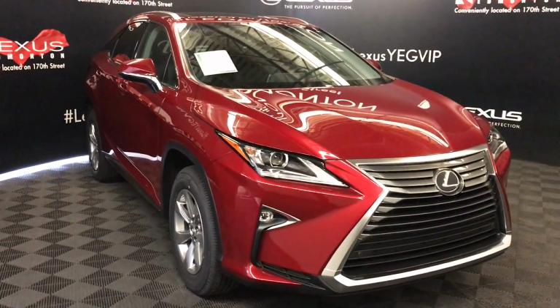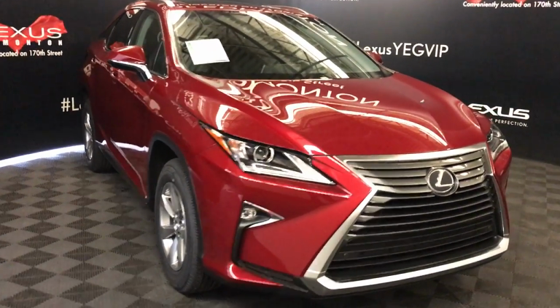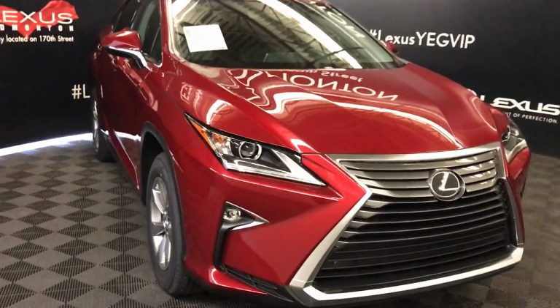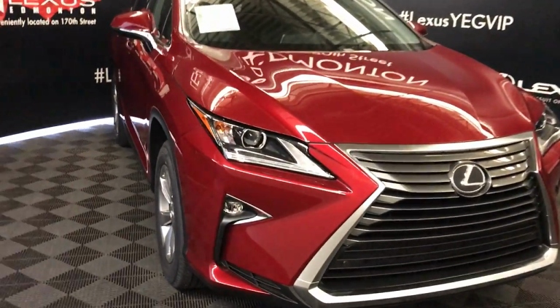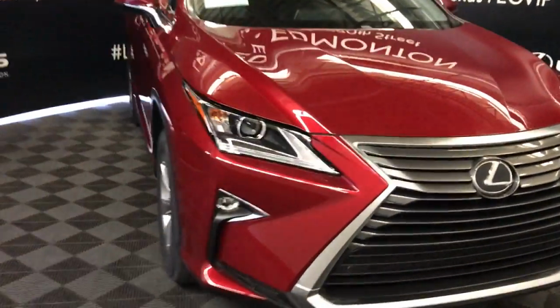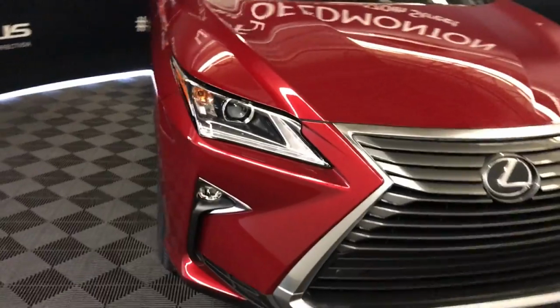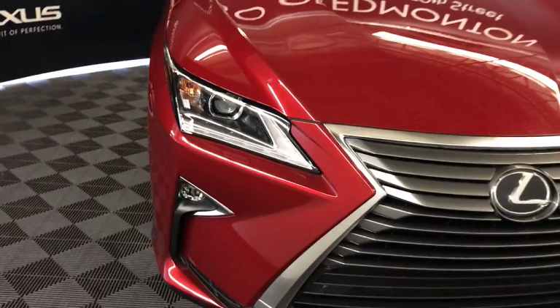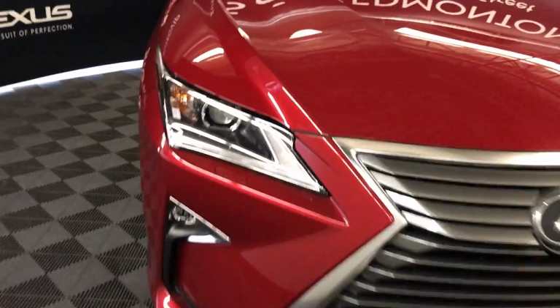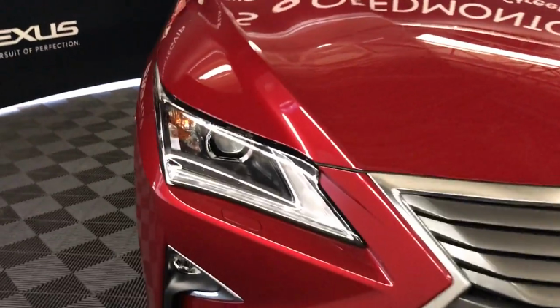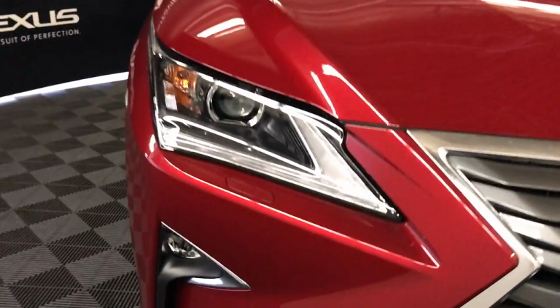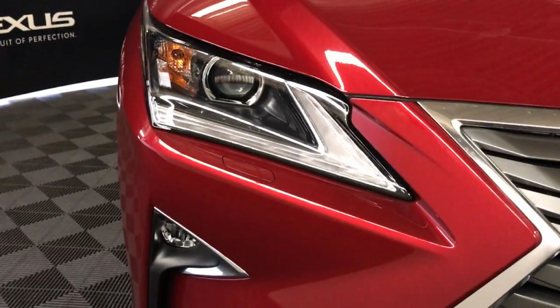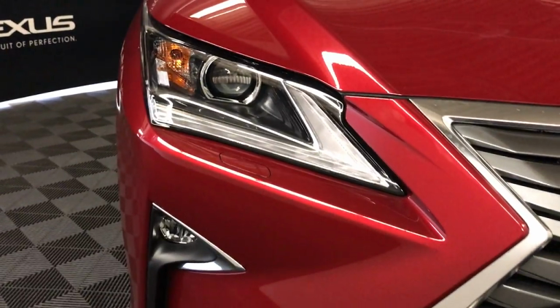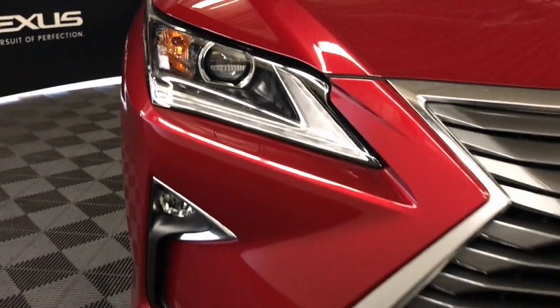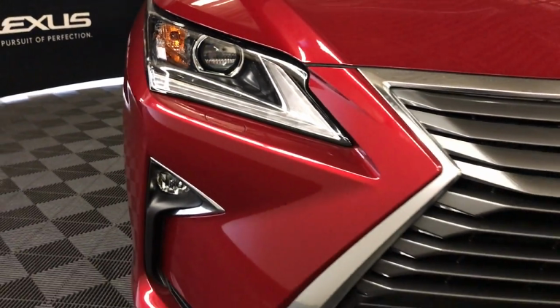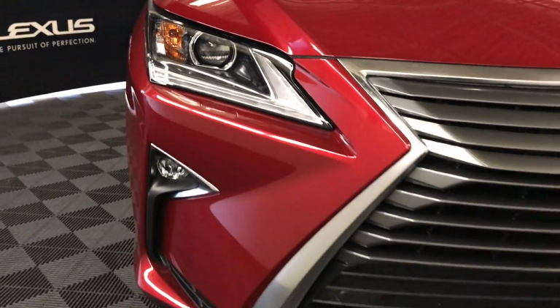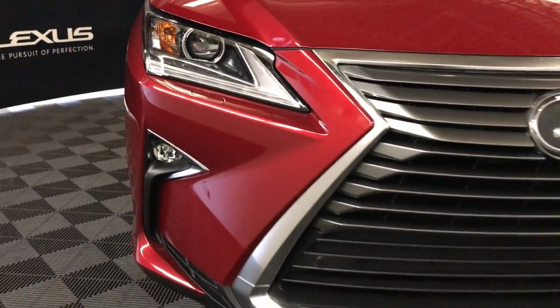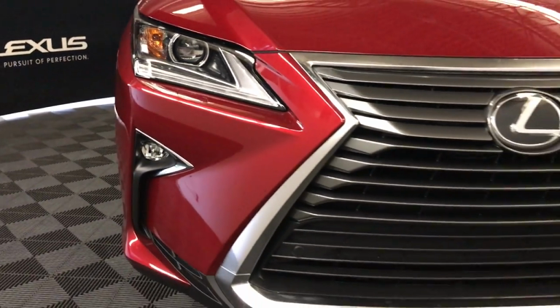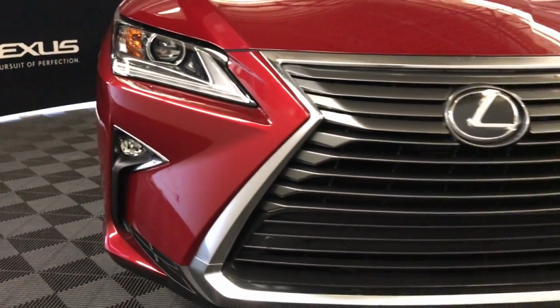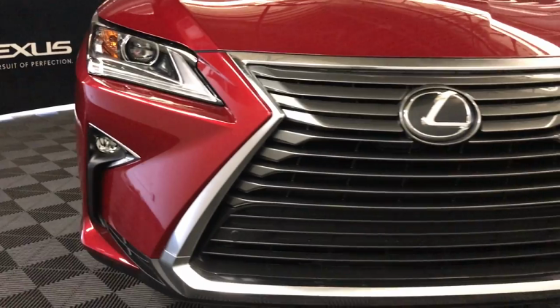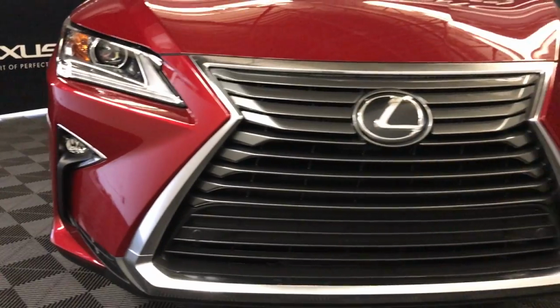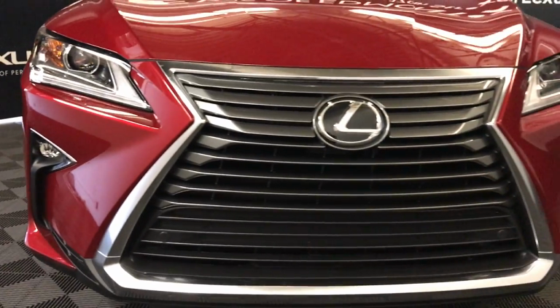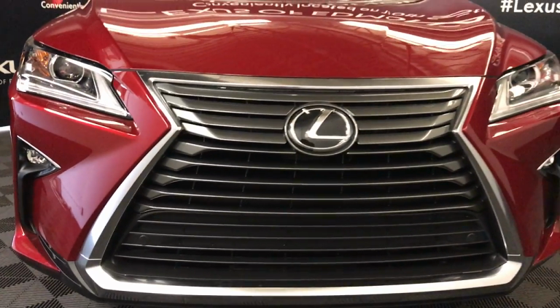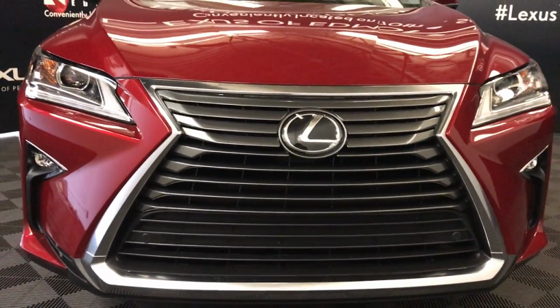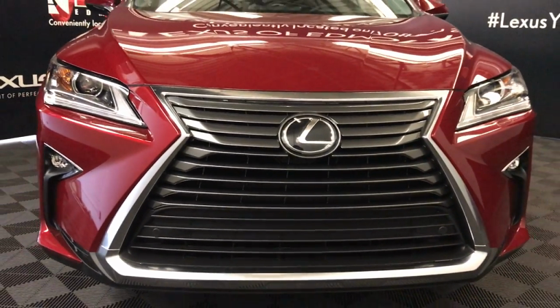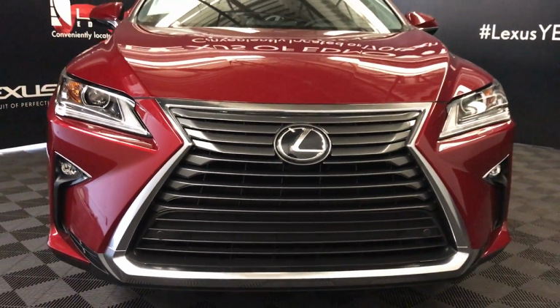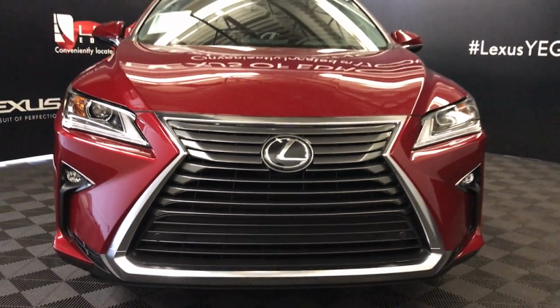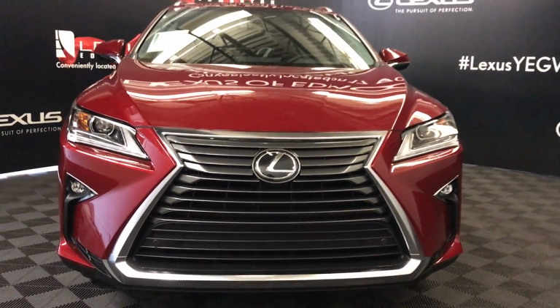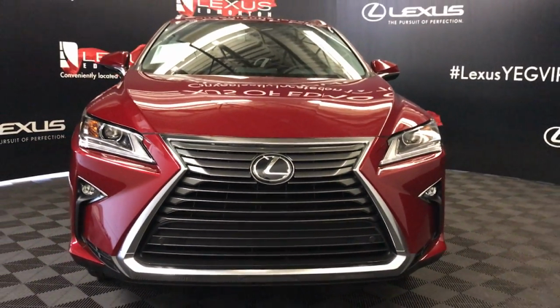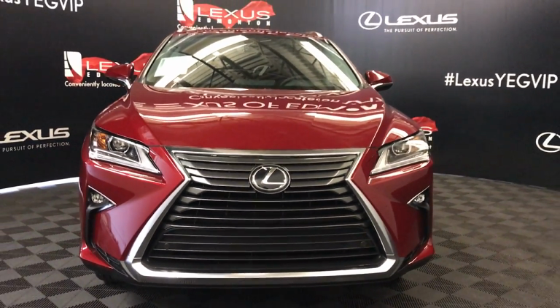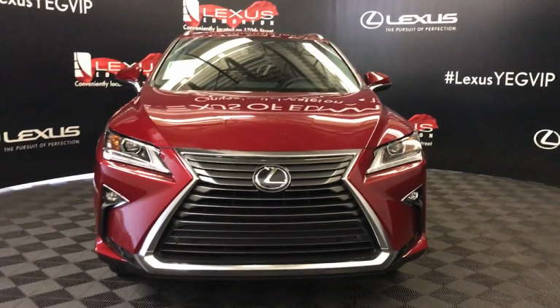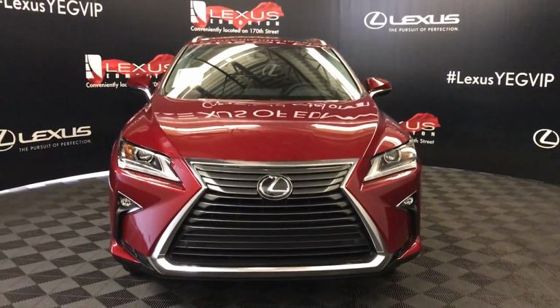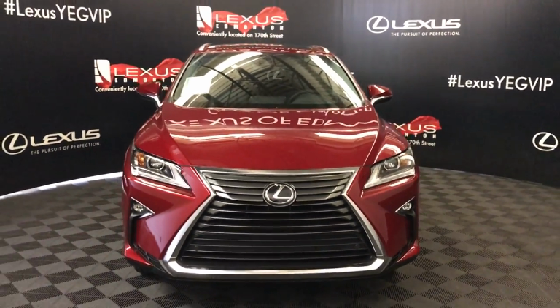Automatic high beam feature. LED headlamps with headlamp washers. LED daytime running strip lights, fog lights, and so much more. Come on down to Lexus of Edmonton and check out all the new 2019 RXs.